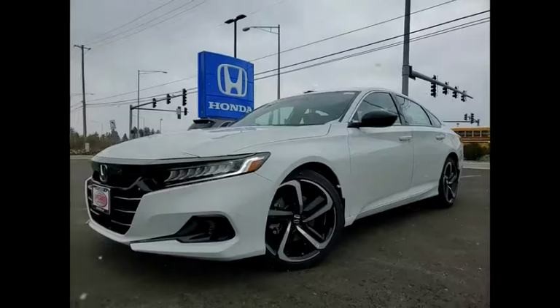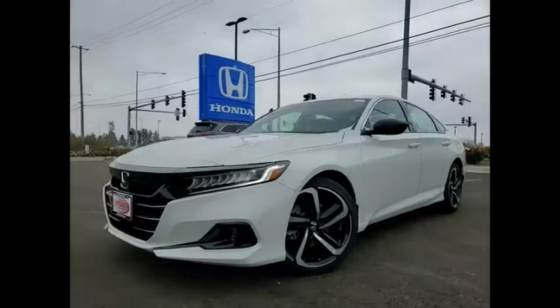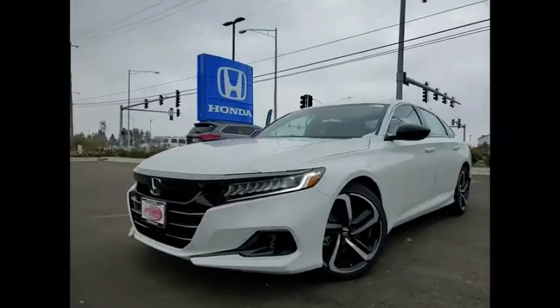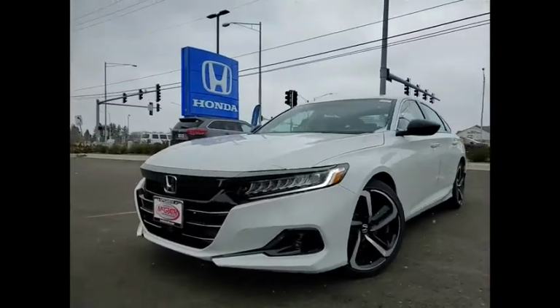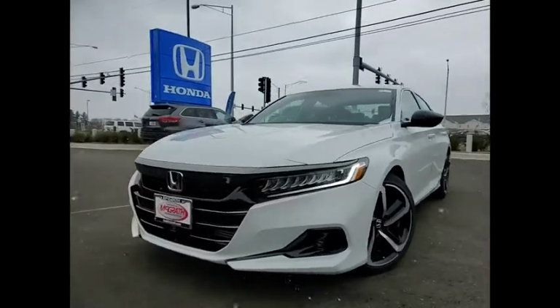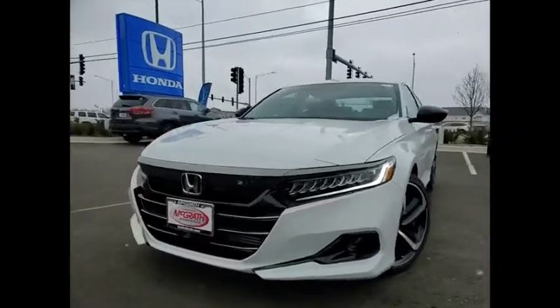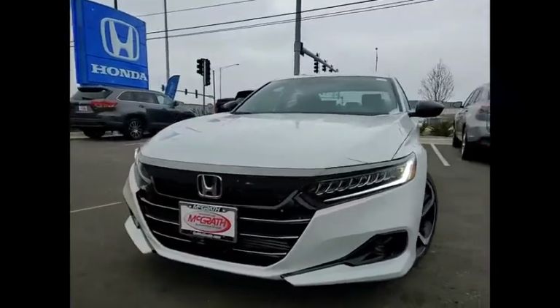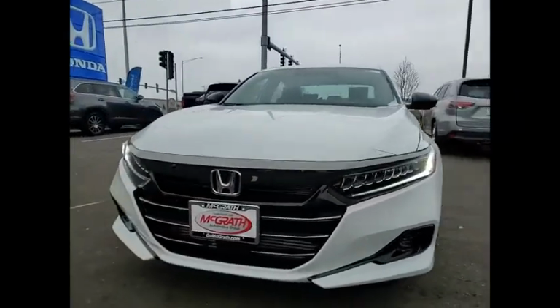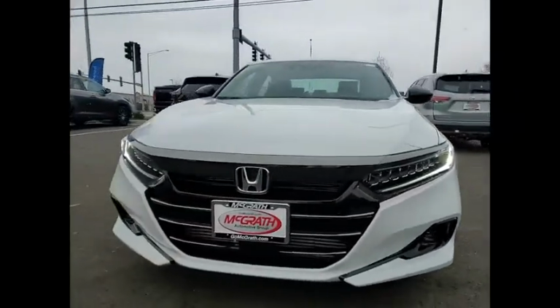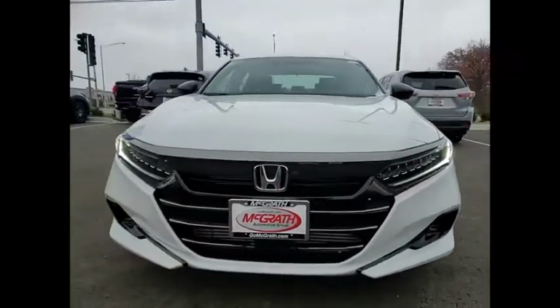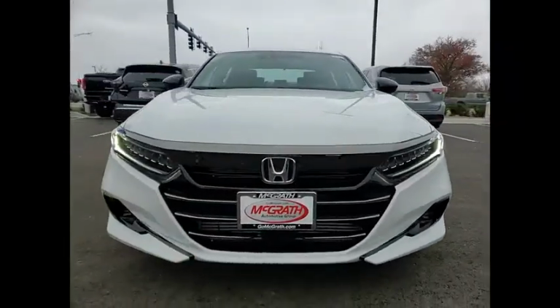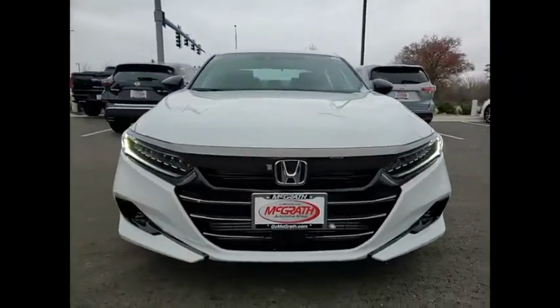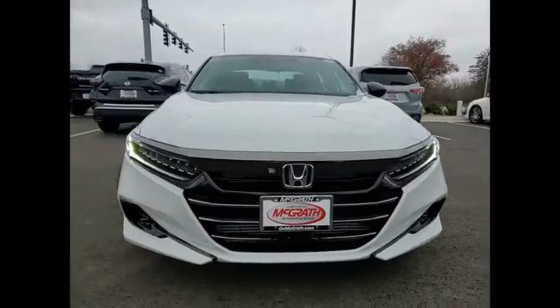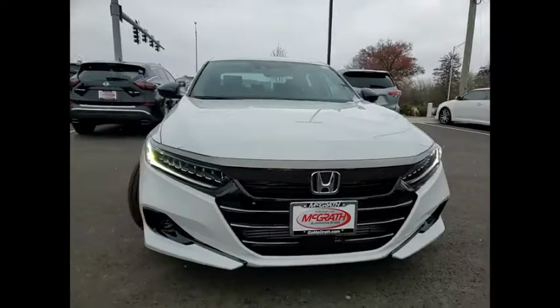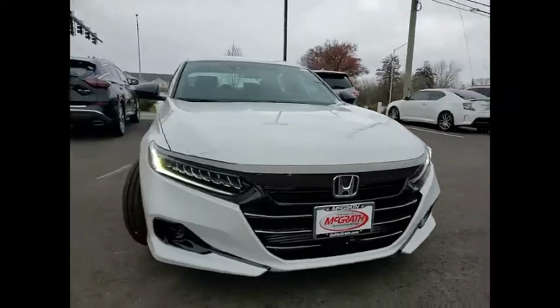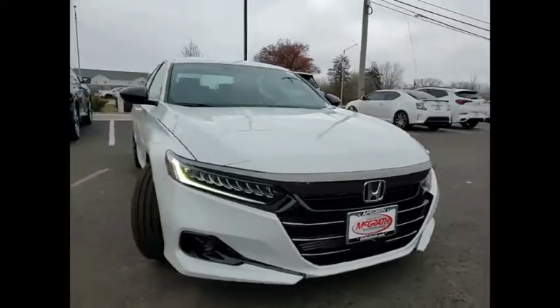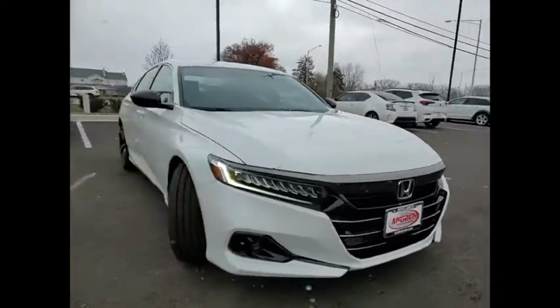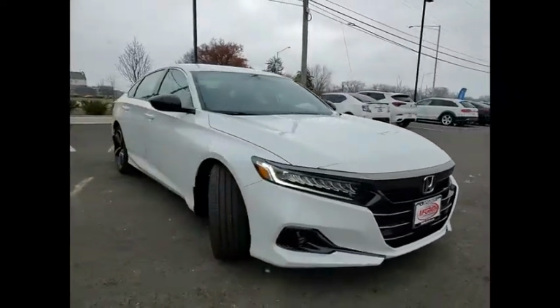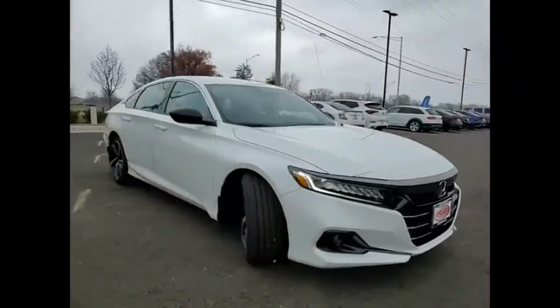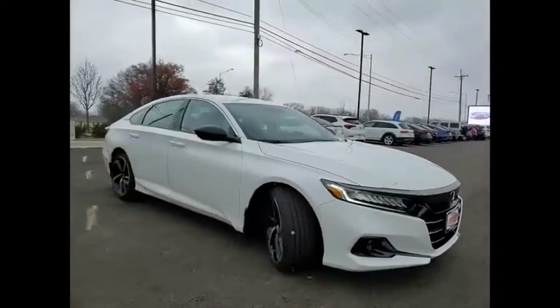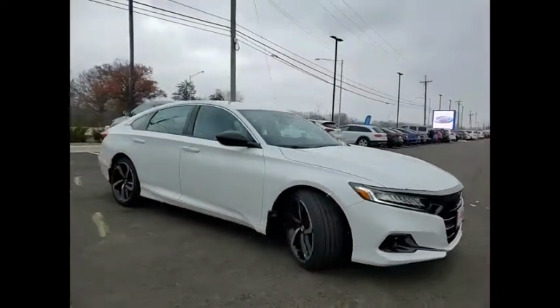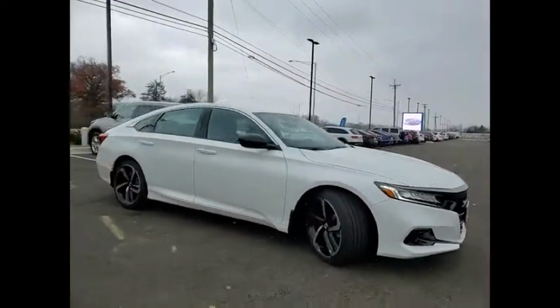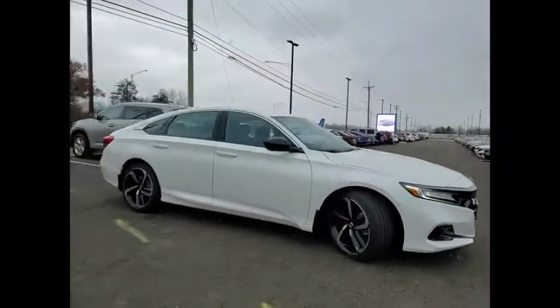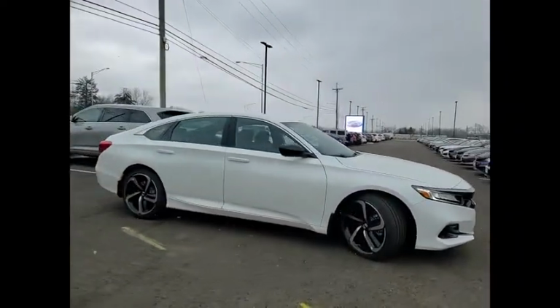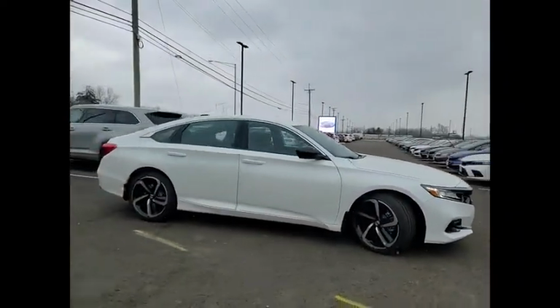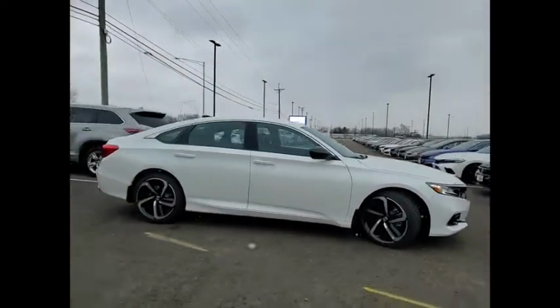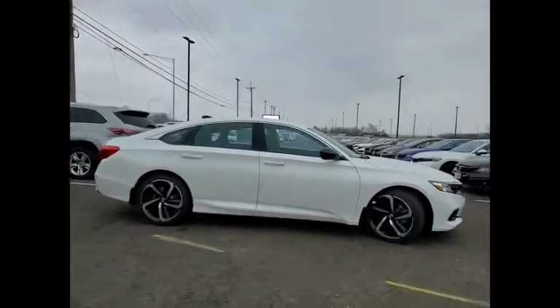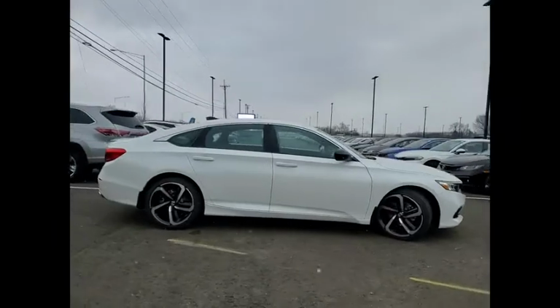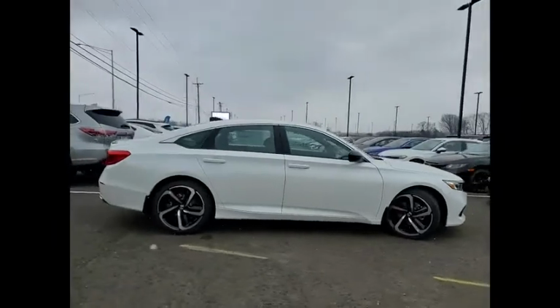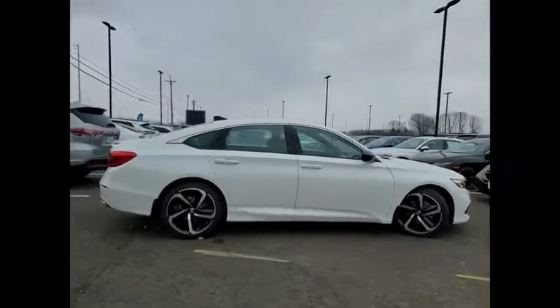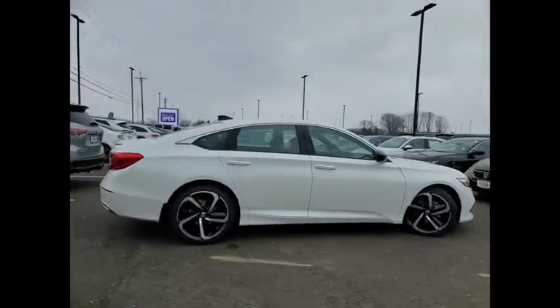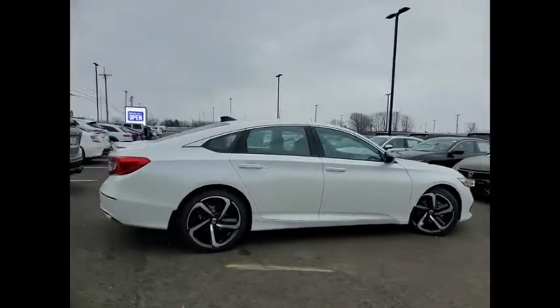Stop by and take a look at the 2022 Accord. Ingeniously simple, yet overflowing with luxury and technological creativity. All that and more in the Accord.